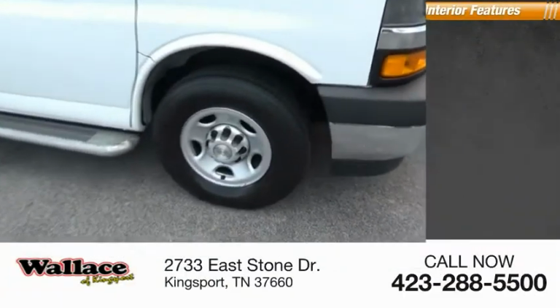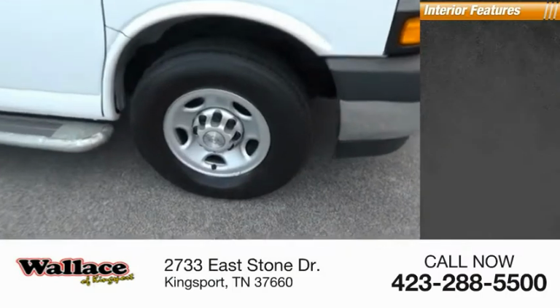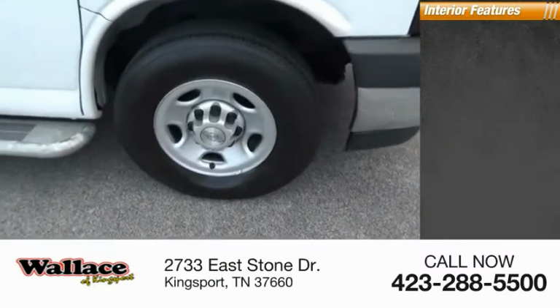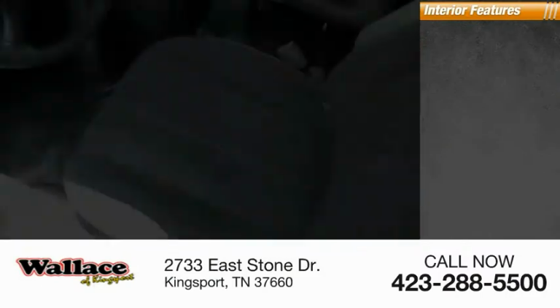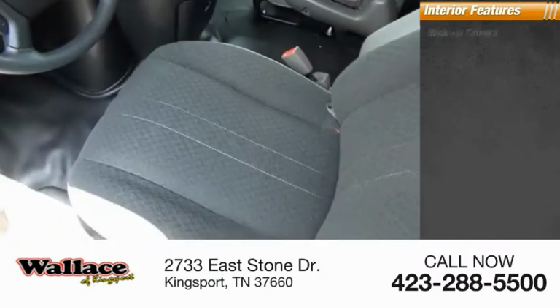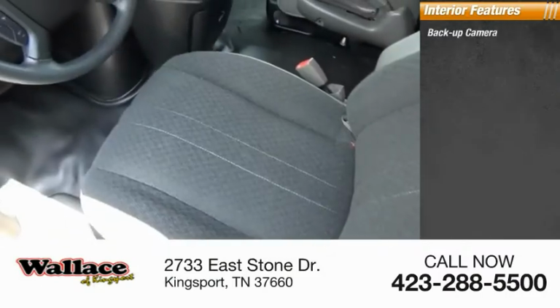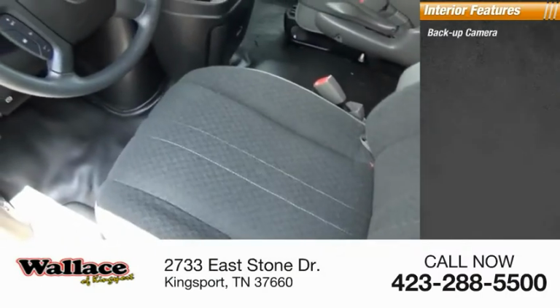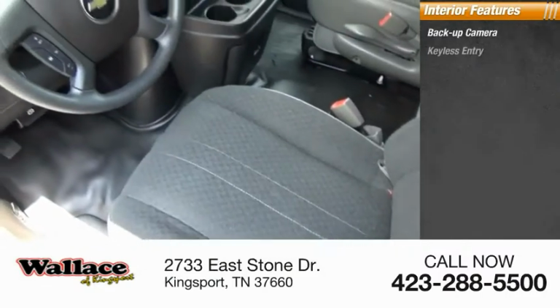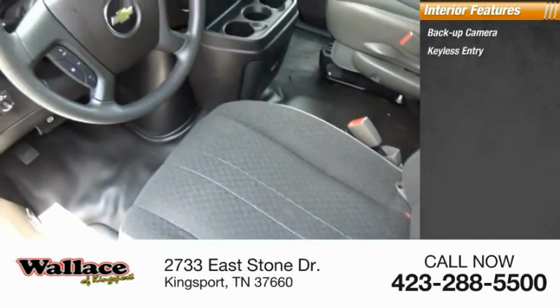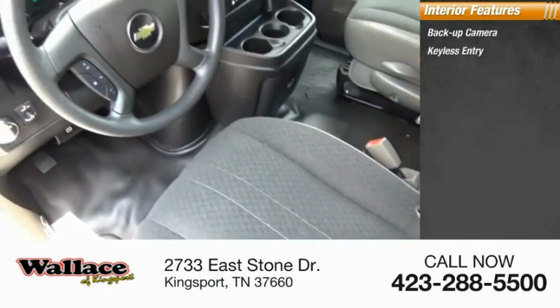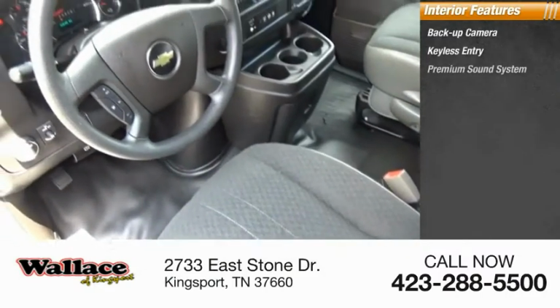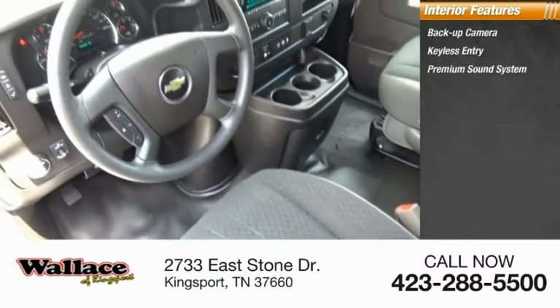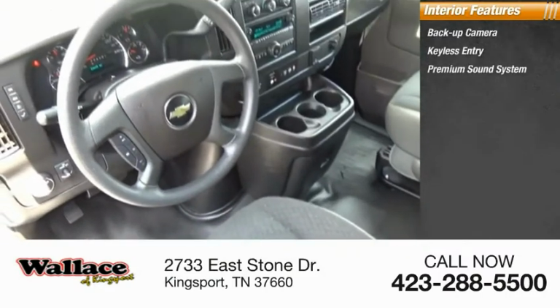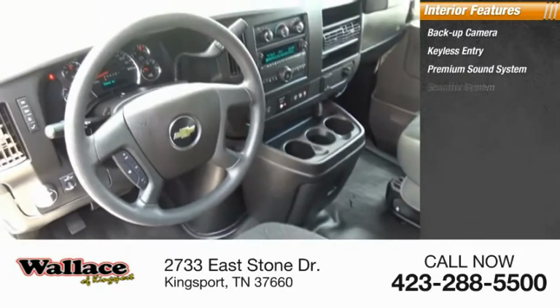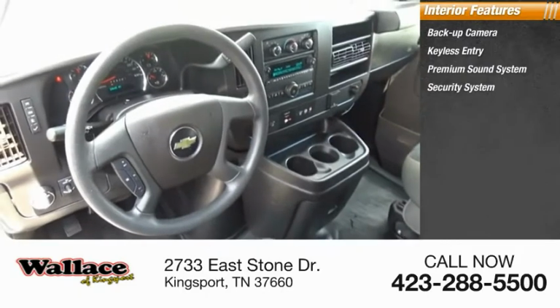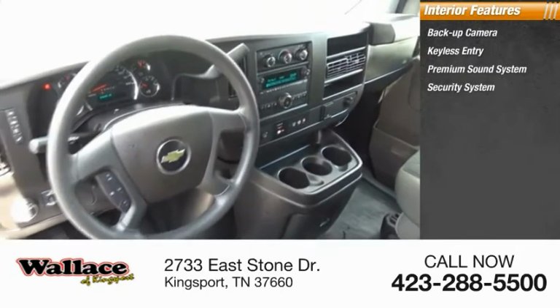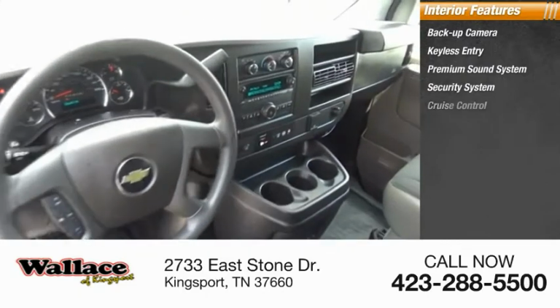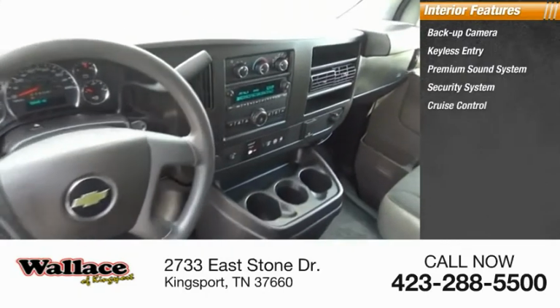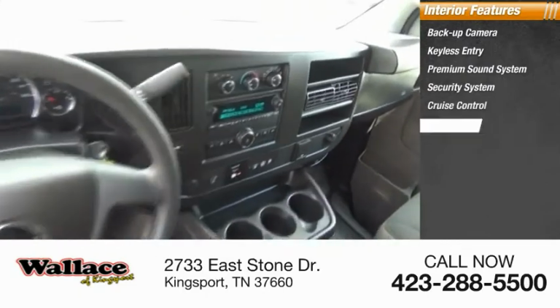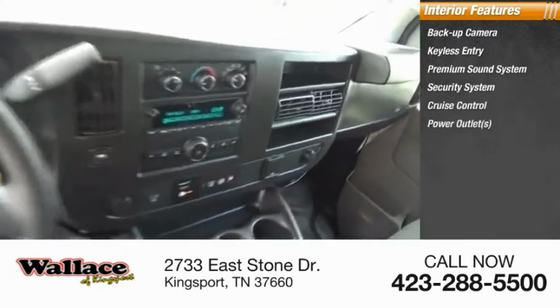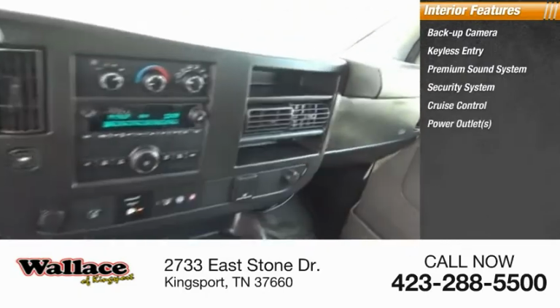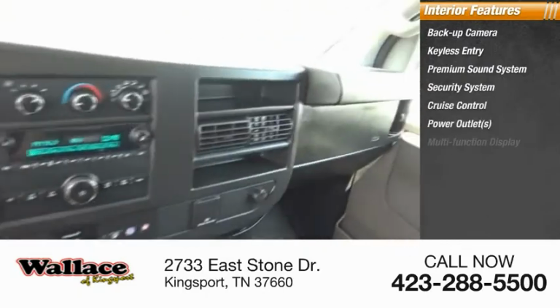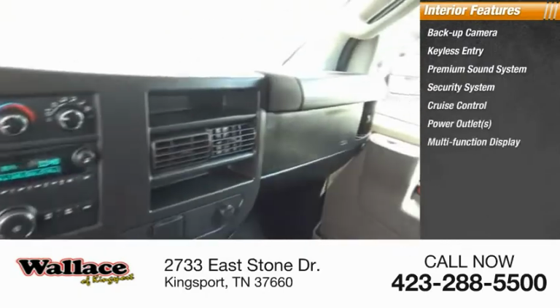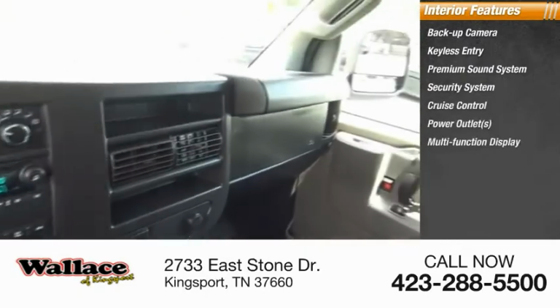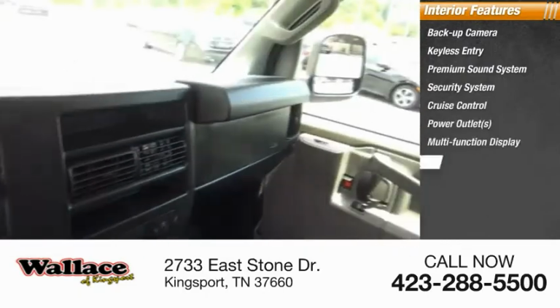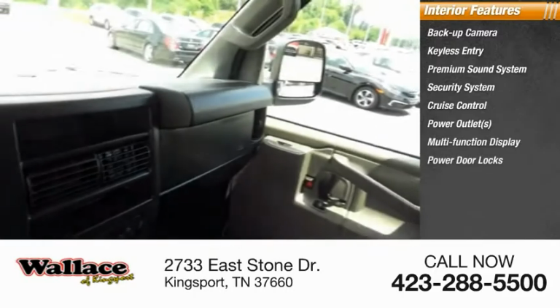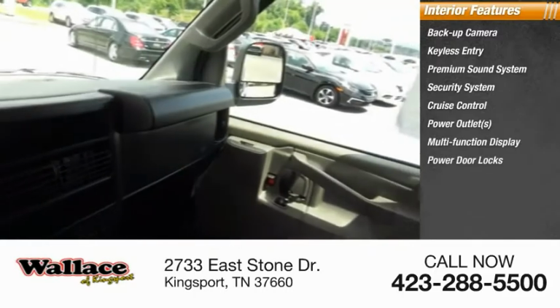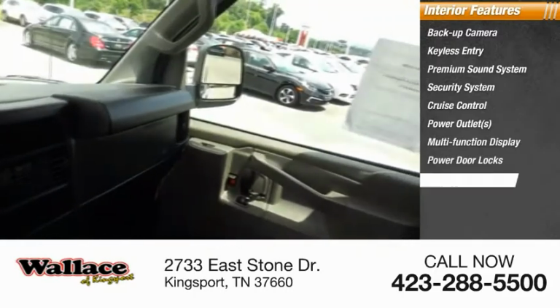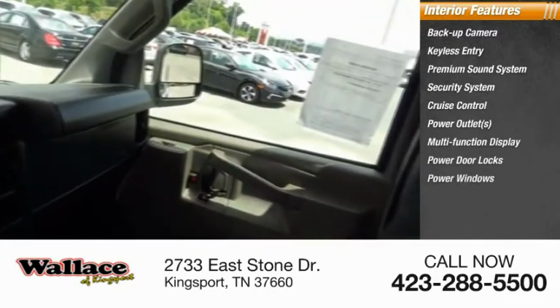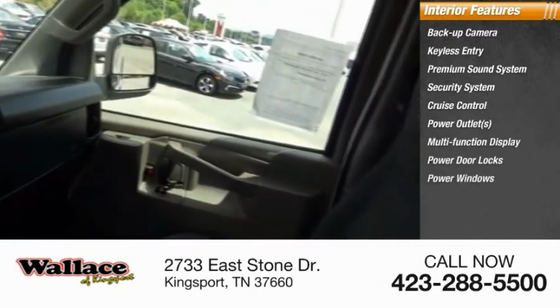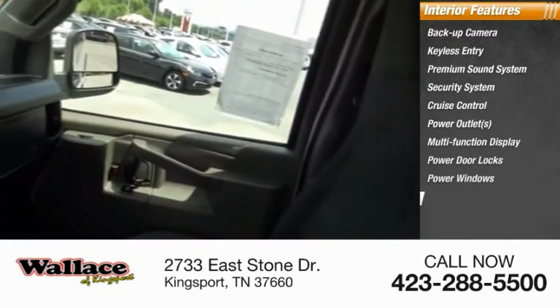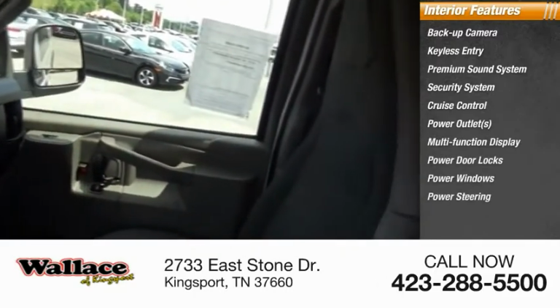Inside you'll find a backup camera, keyless entry, premium sound system, security system, cruise control, power outlets, multi-function display, power door locks, power windows, and power steering.